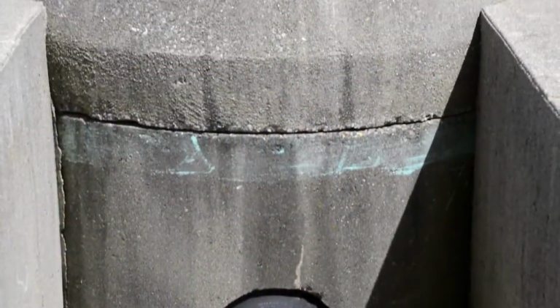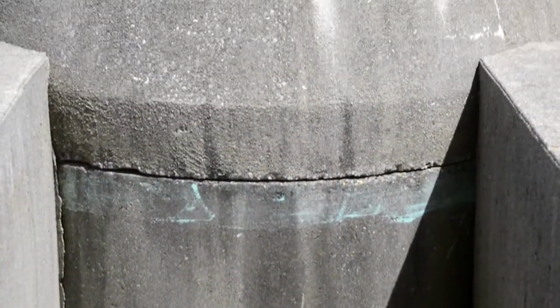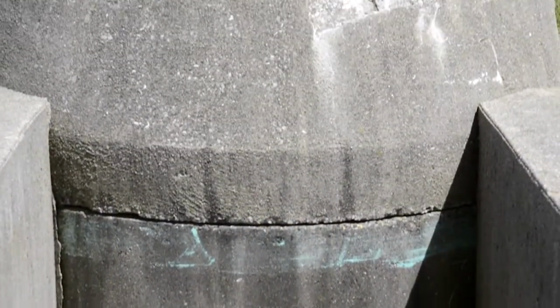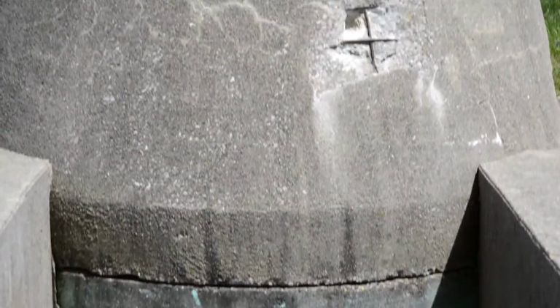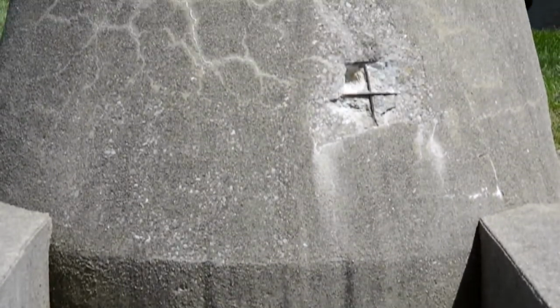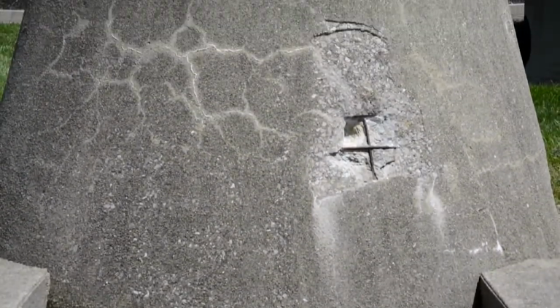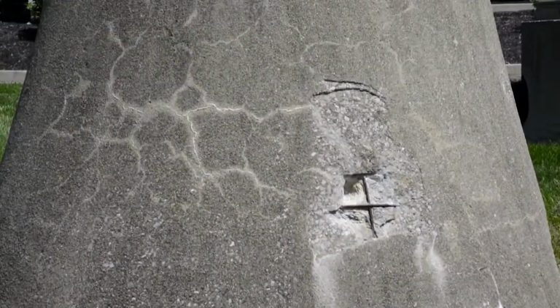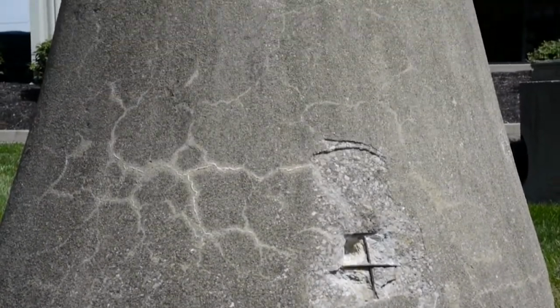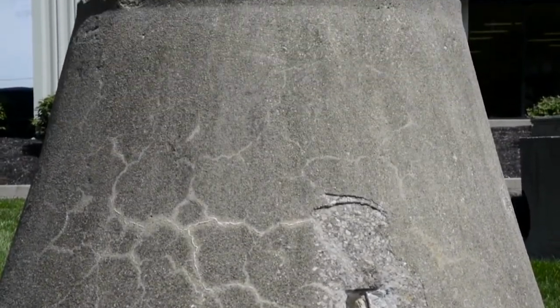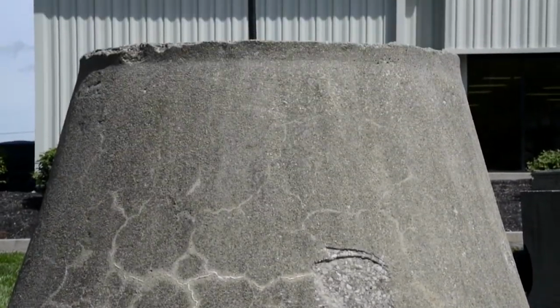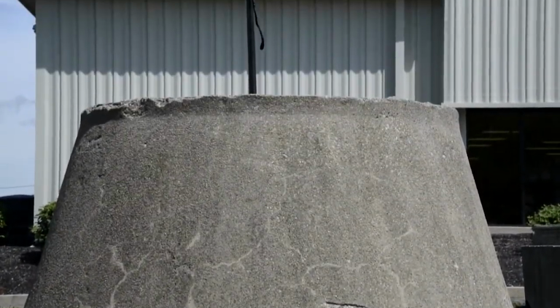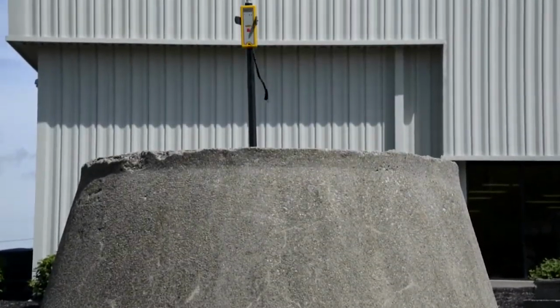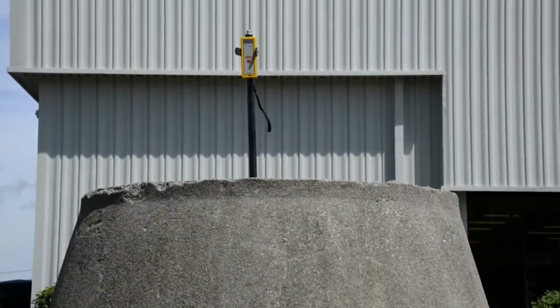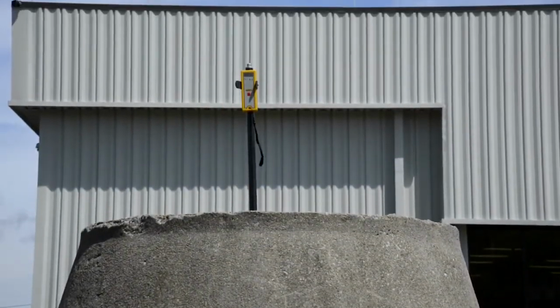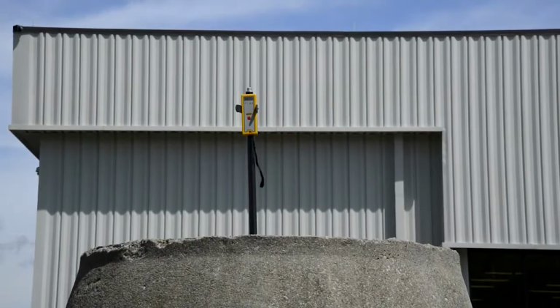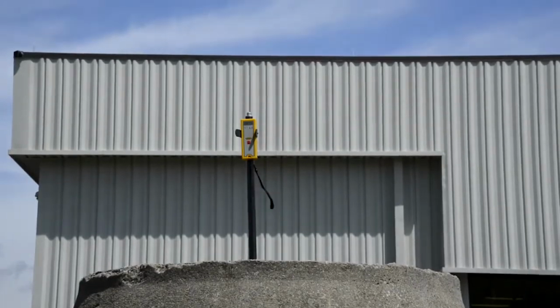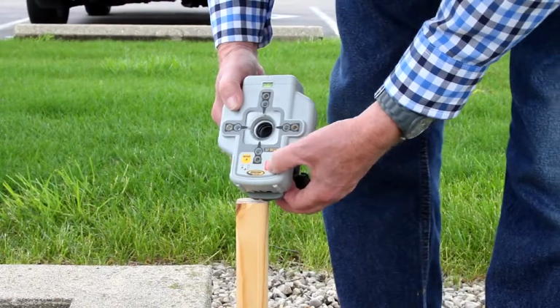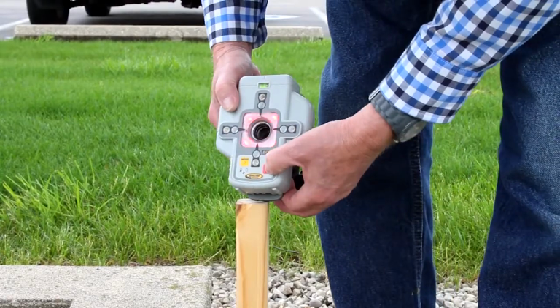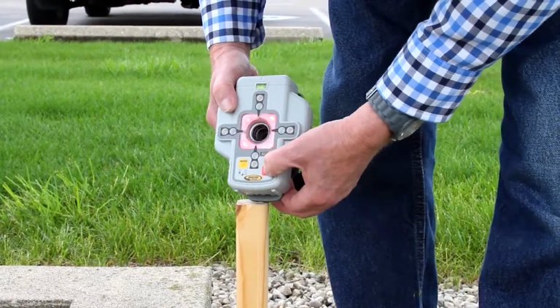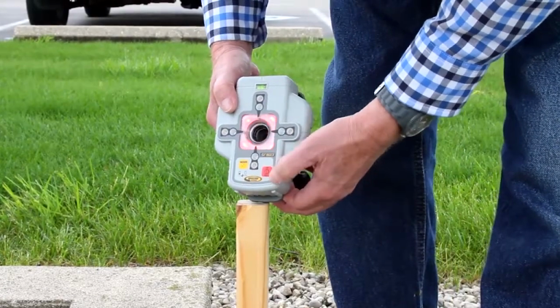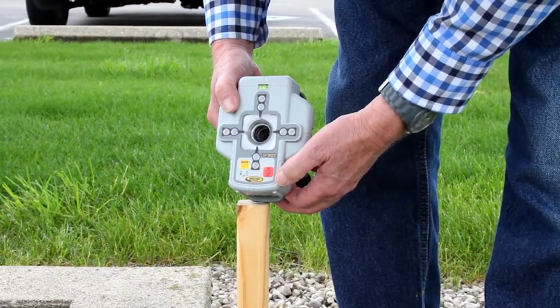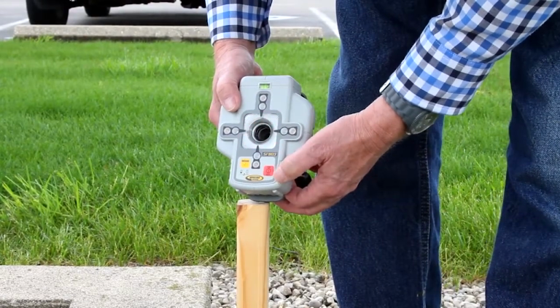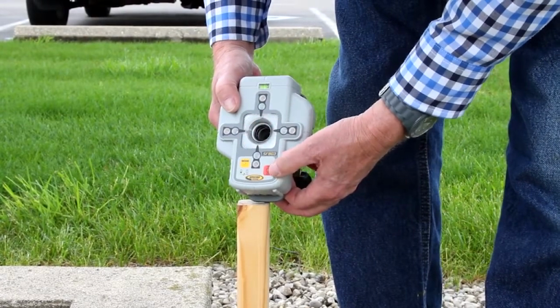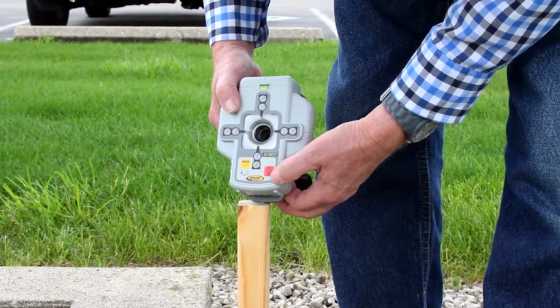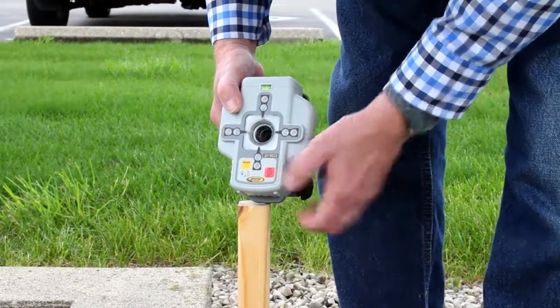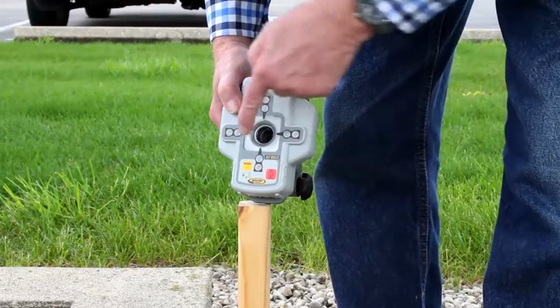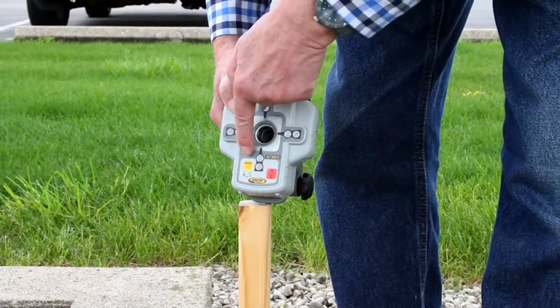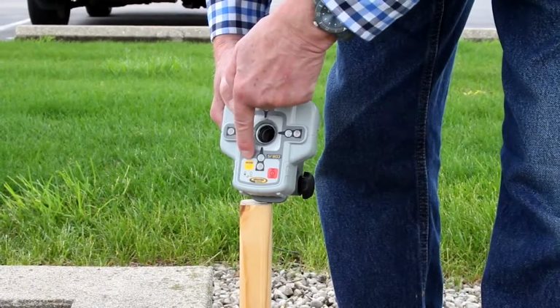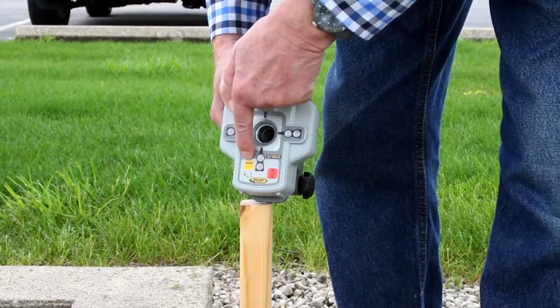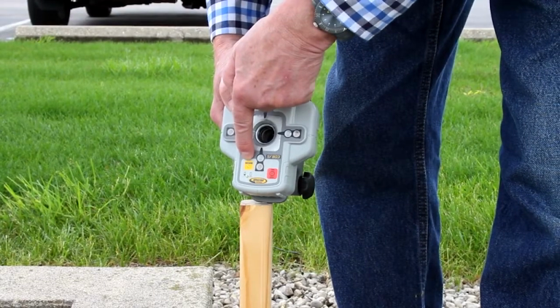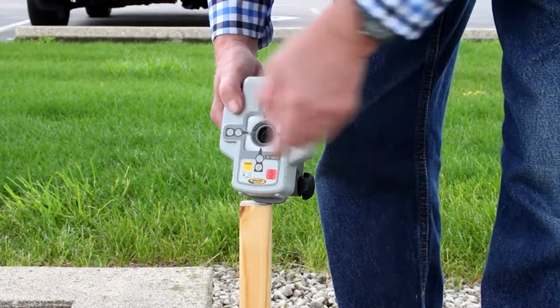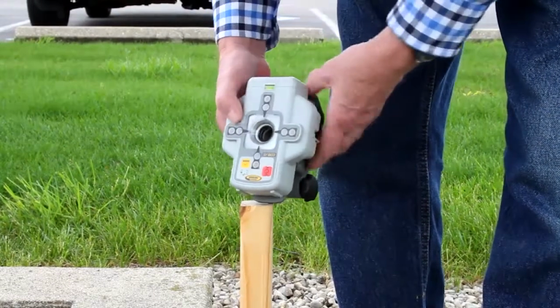The ST802 transporter assures the radio connection works at the end of the open trench. Turn on the SF803 Spot Finder. The solid yellow LED confirms the established radio connection.